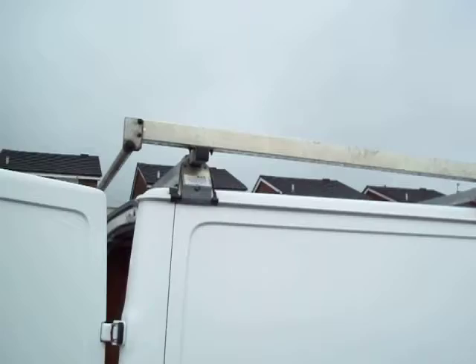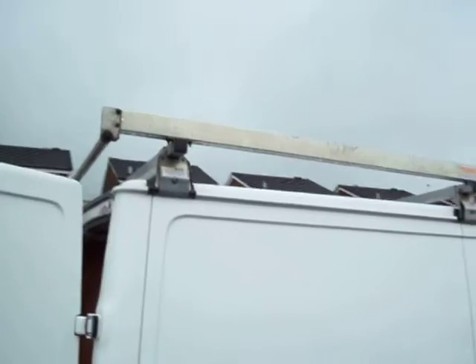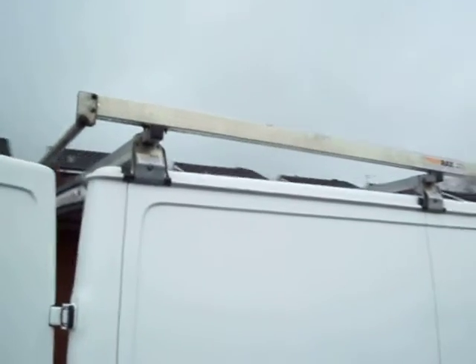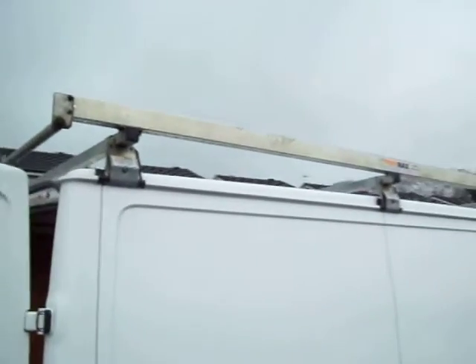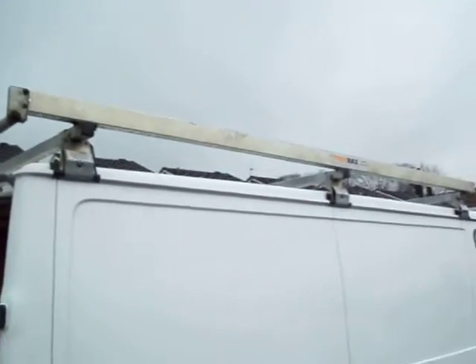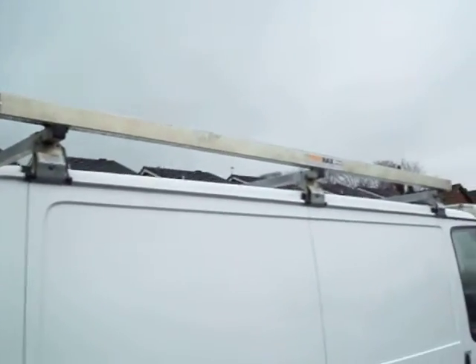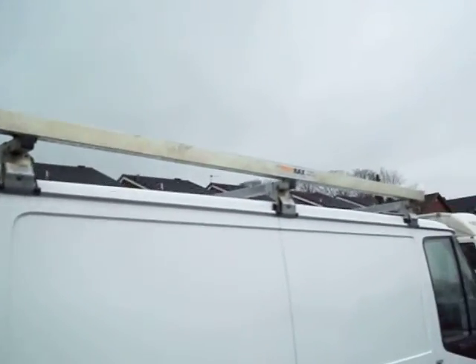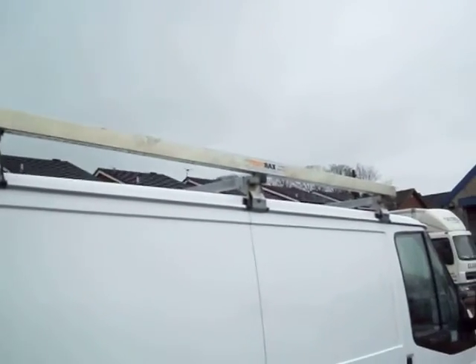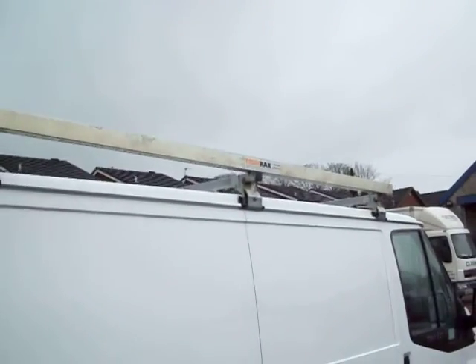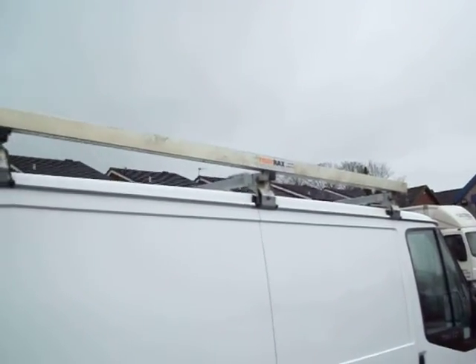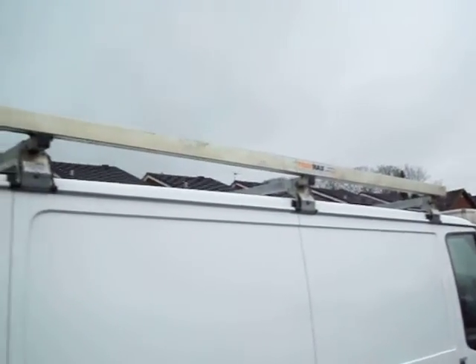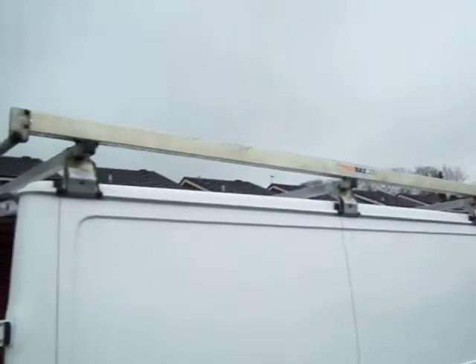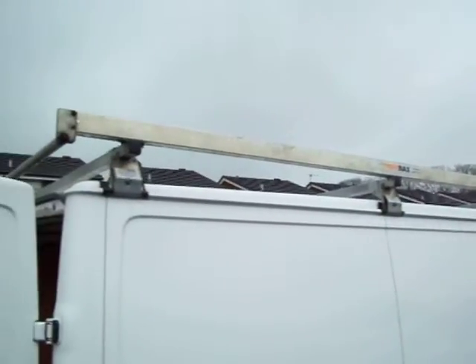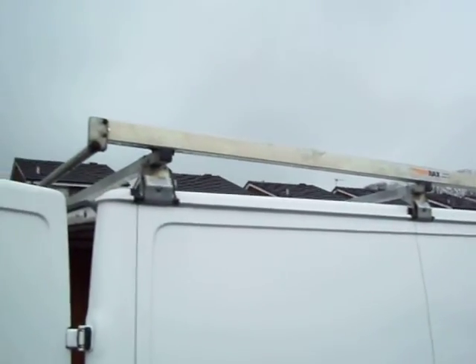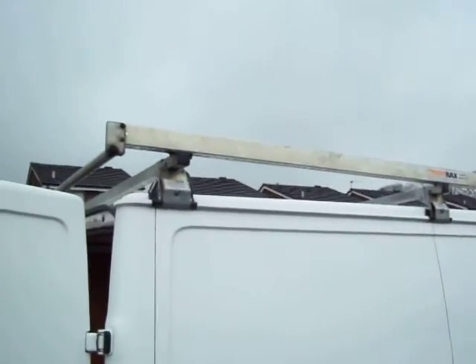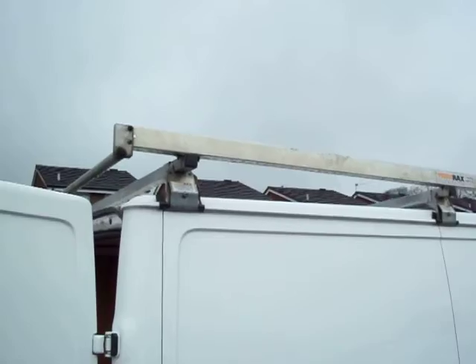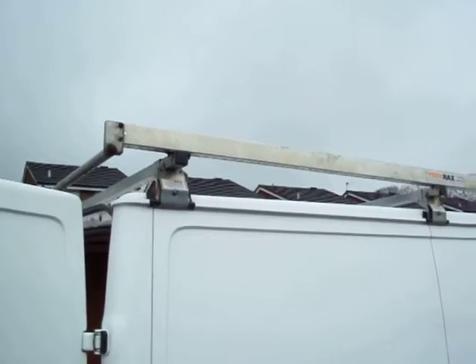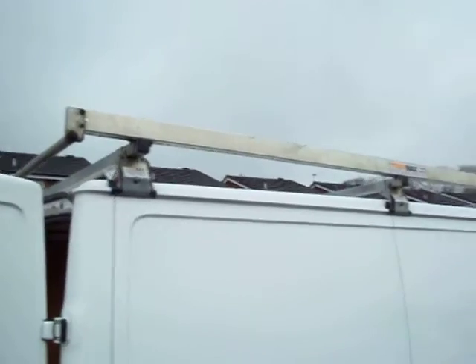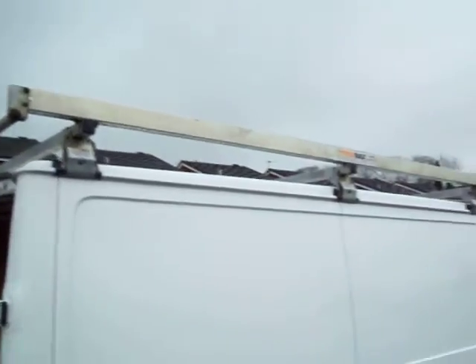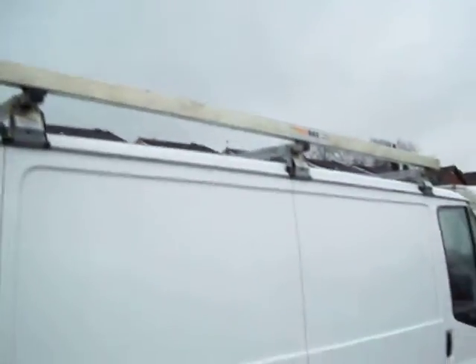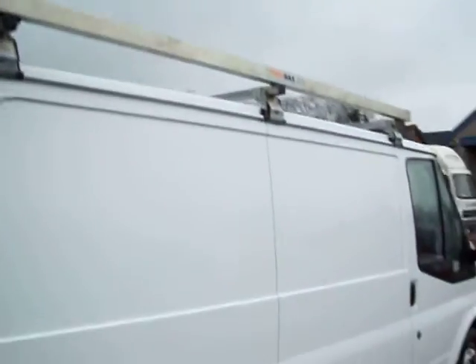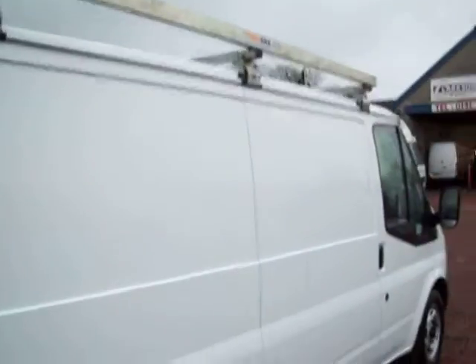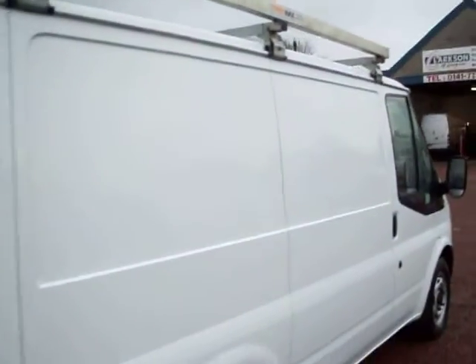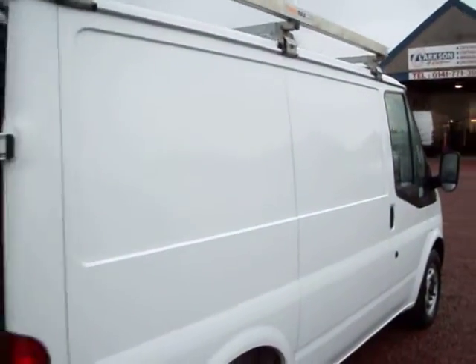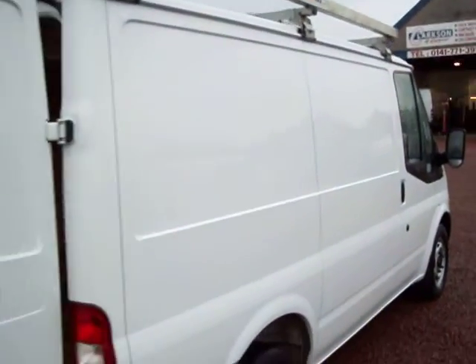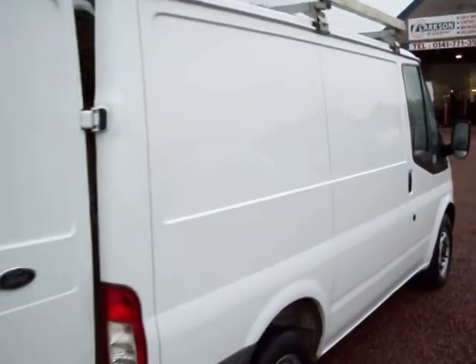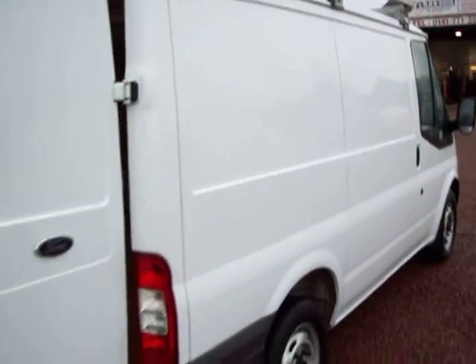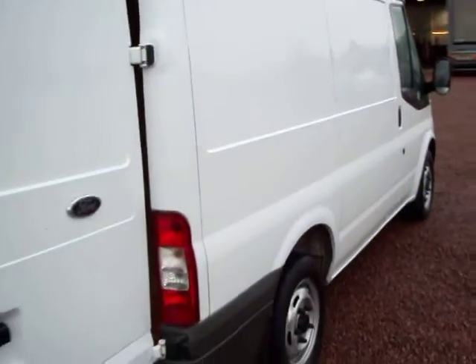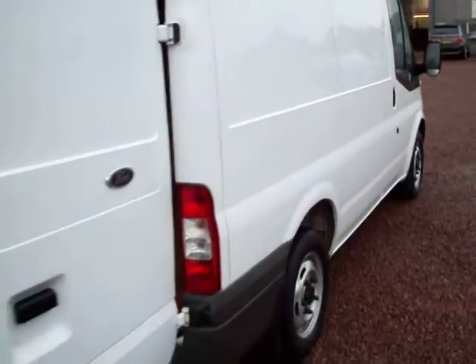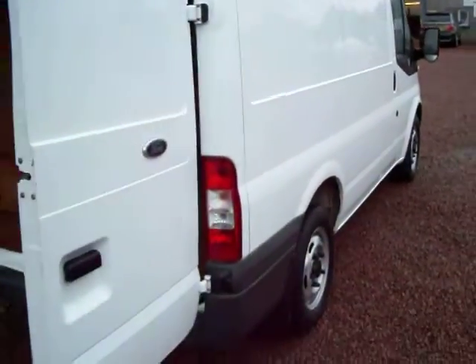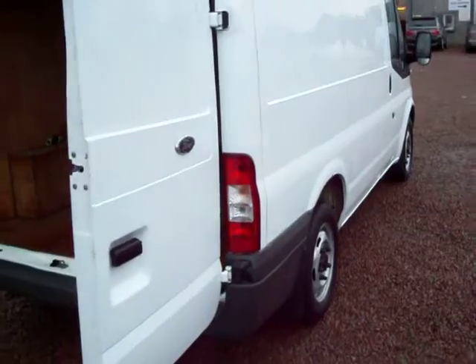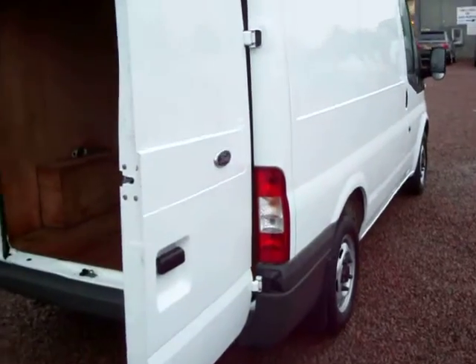Got a full length roof rack on it there — three bars with the side bars along and the roller at the back. So a good strong roof rack on it. Travelled 51,000 miles of its life.